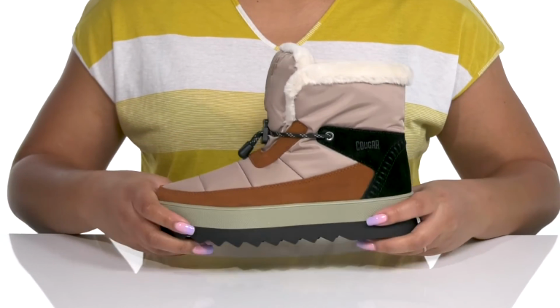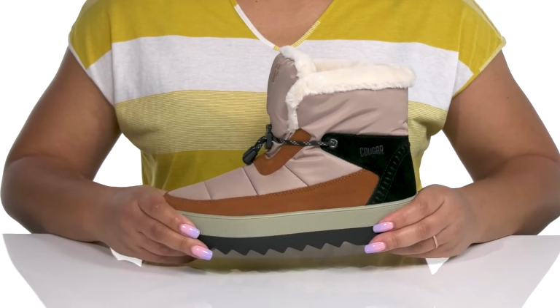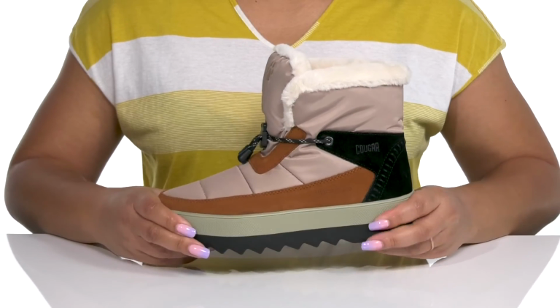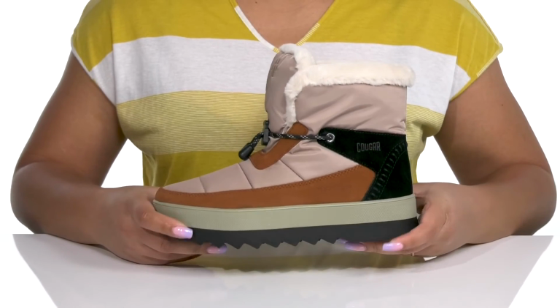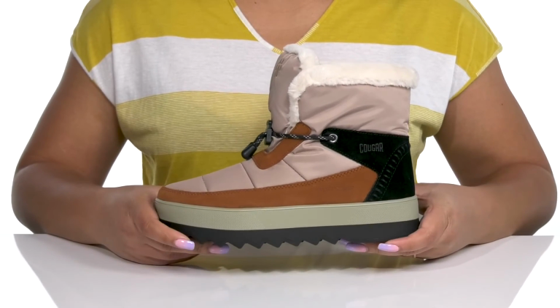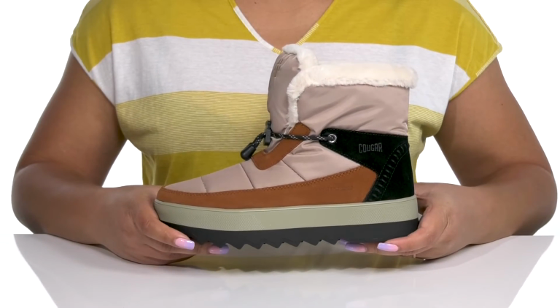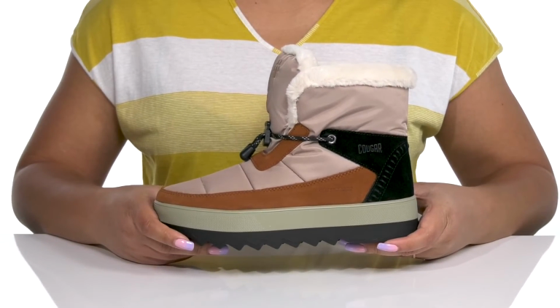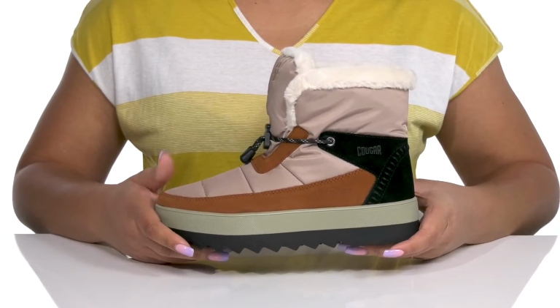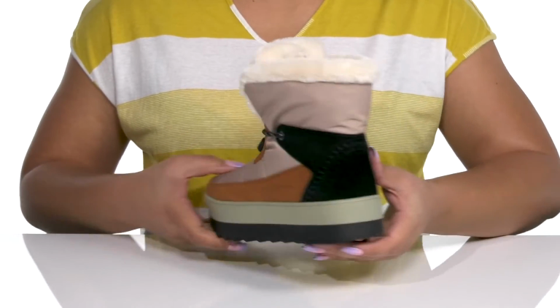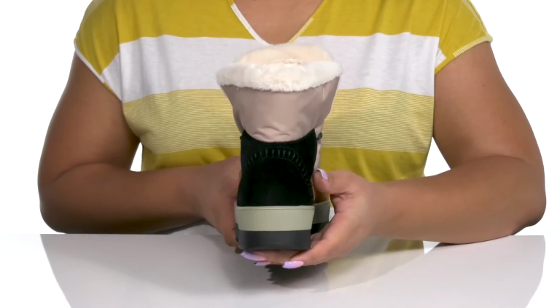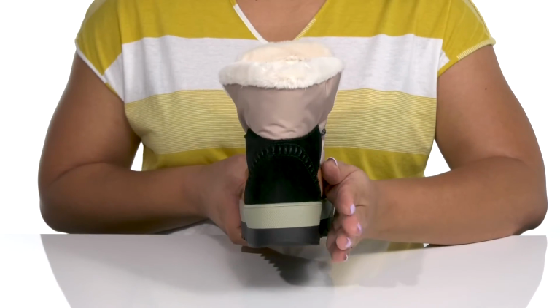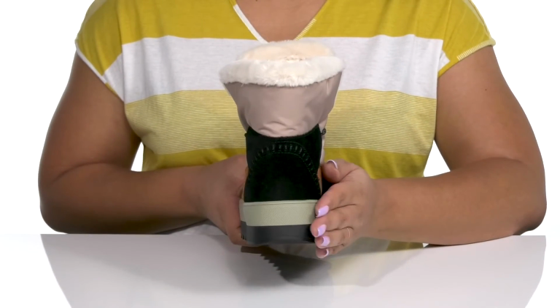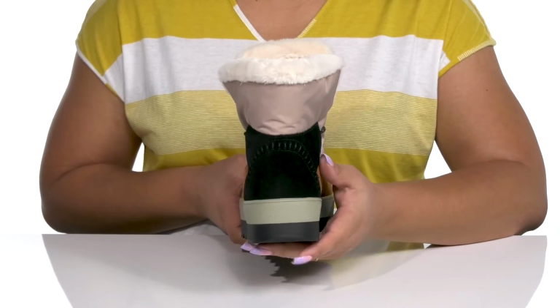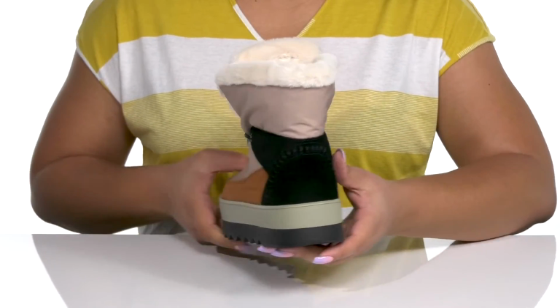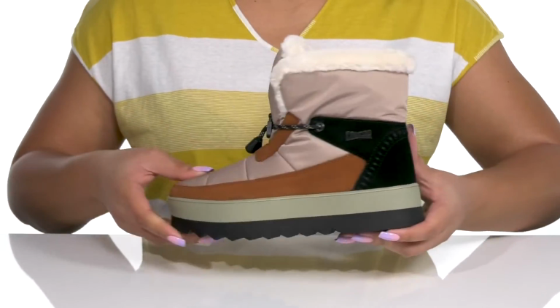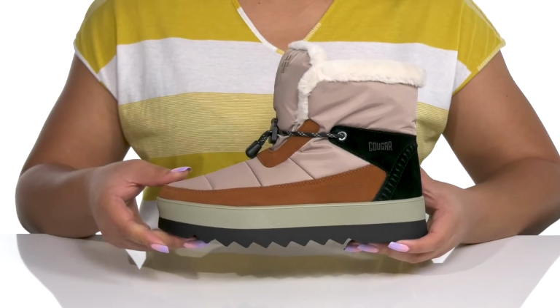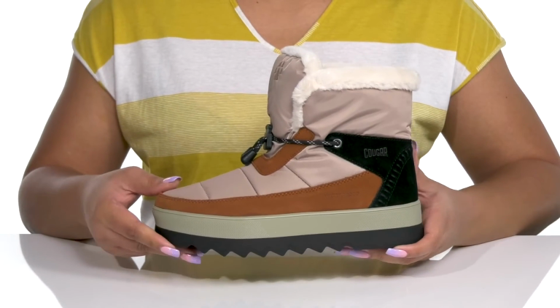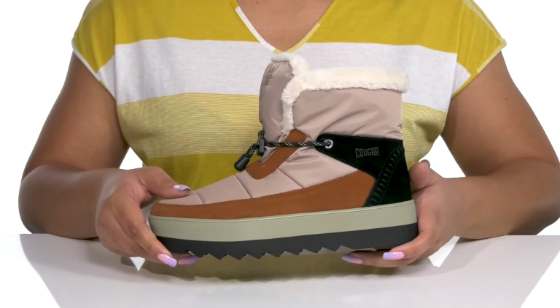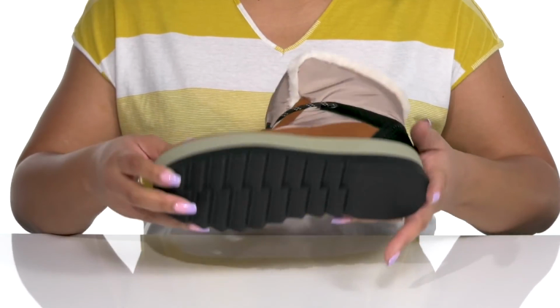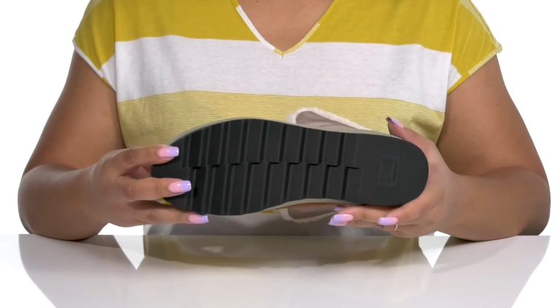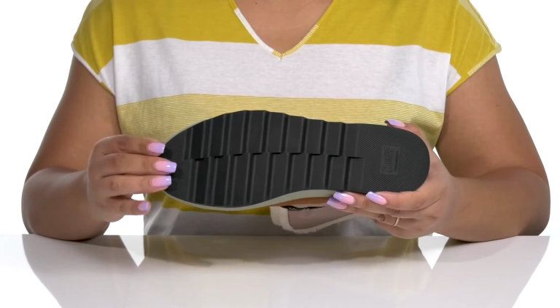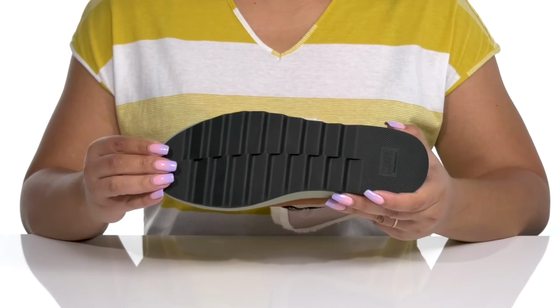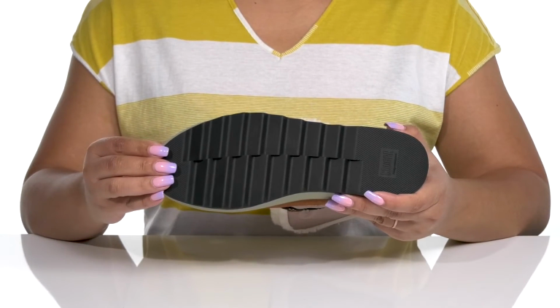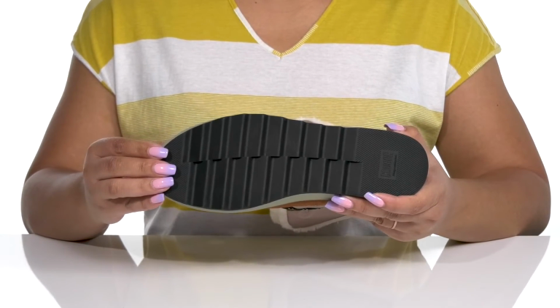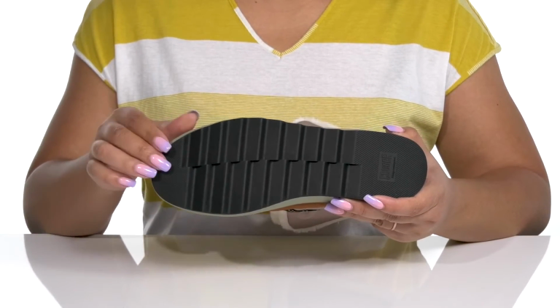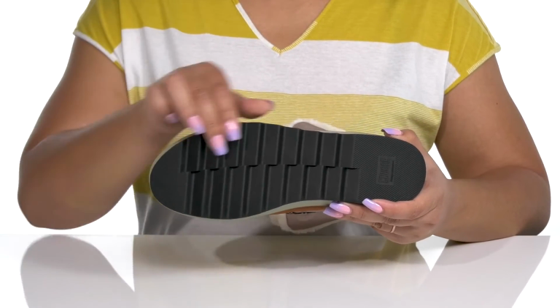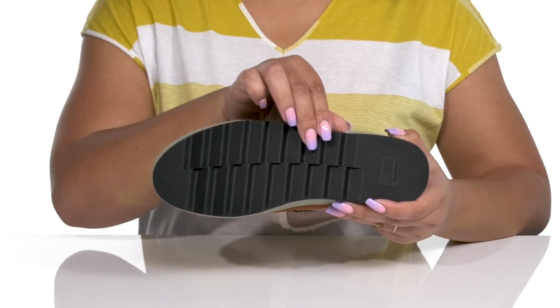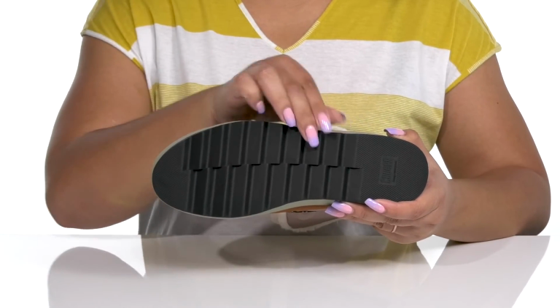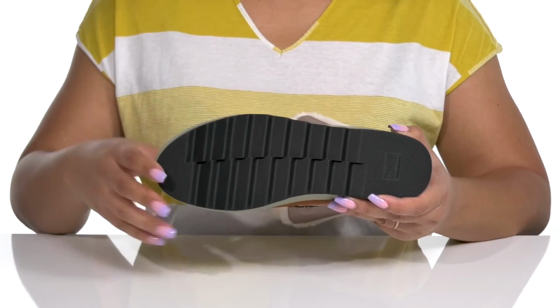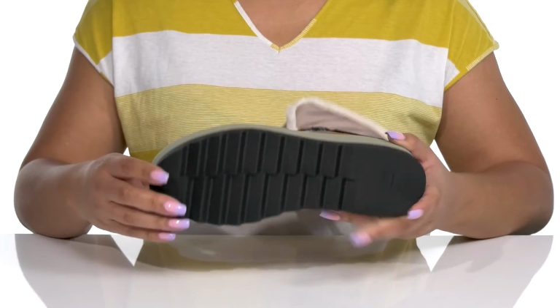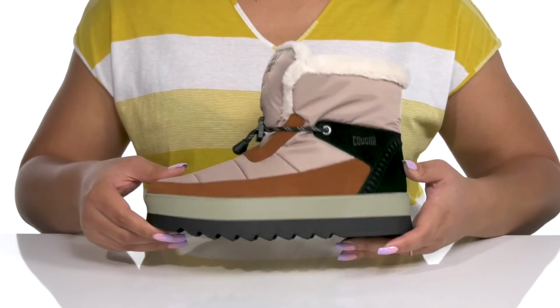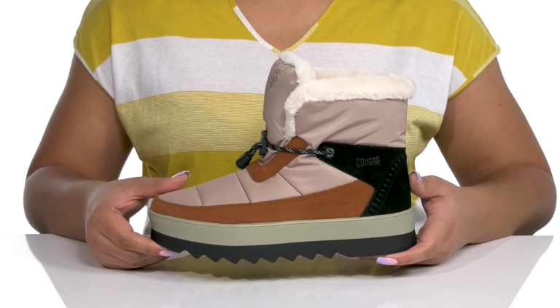The midsole has a sturdy and durable build that's made to last, and you'll get a small lift from the platform. It's all on top of a durable and slip-resistant rubber outsole that has sawtooth grooves to keep you stable.